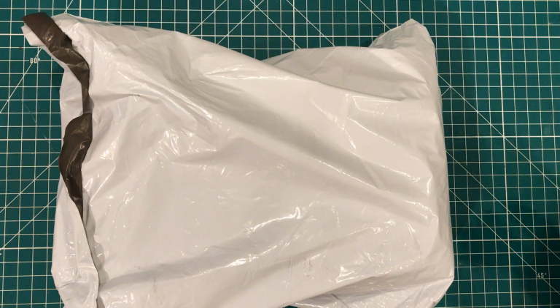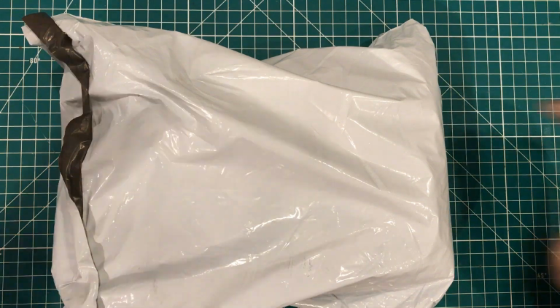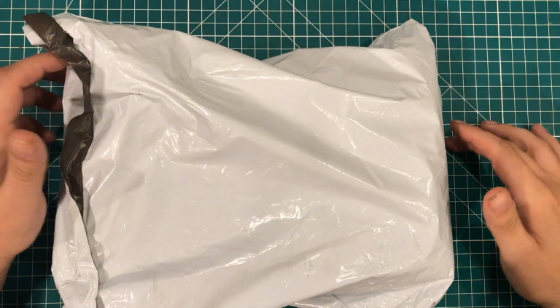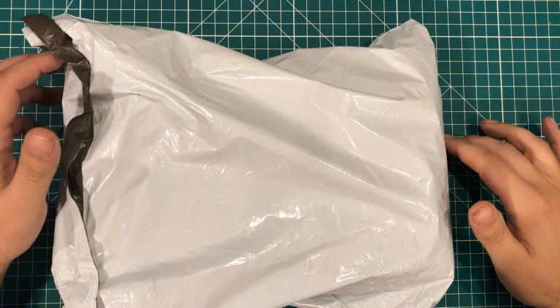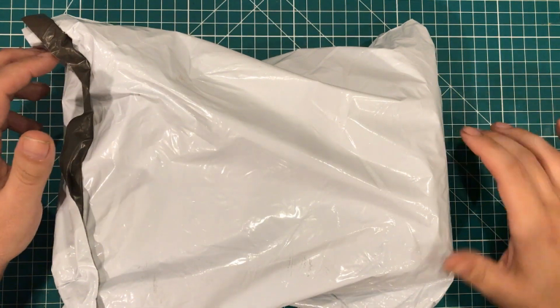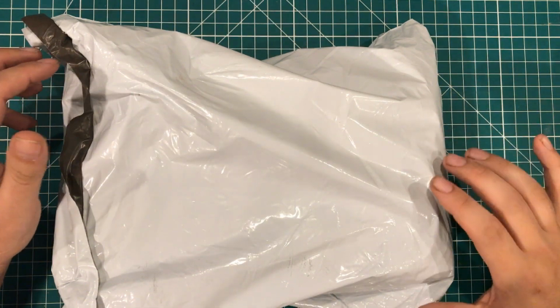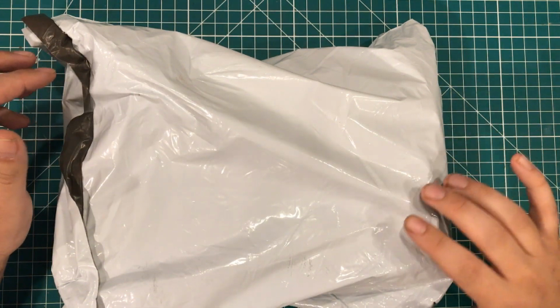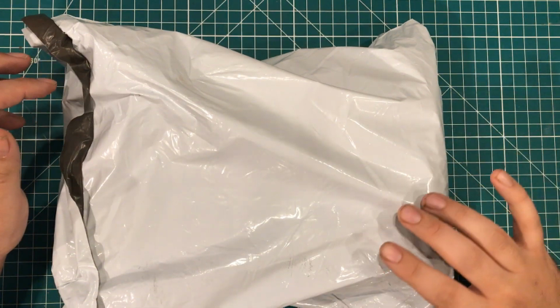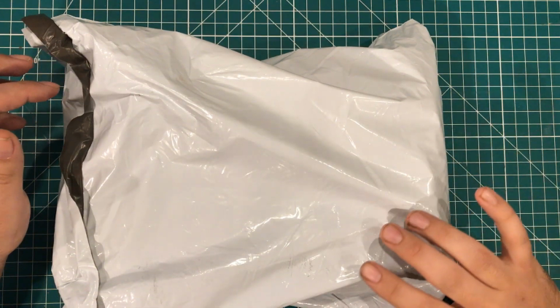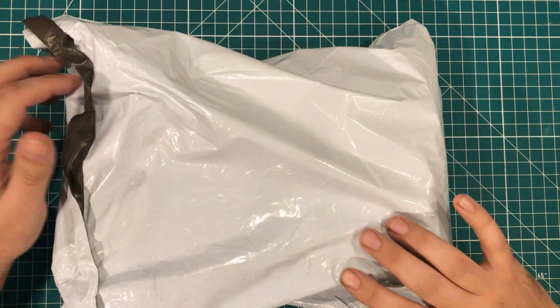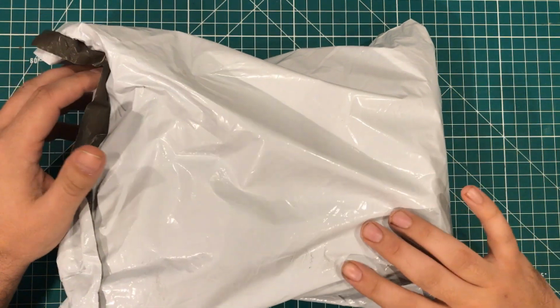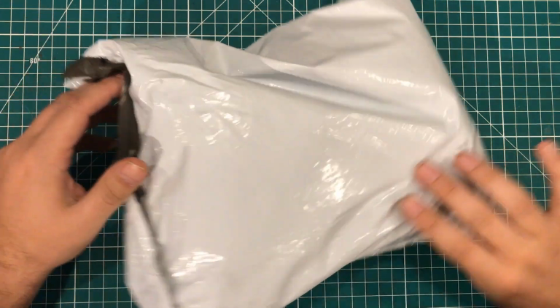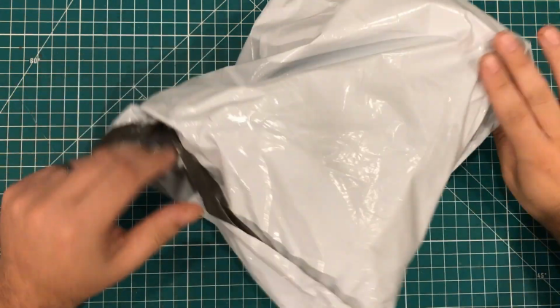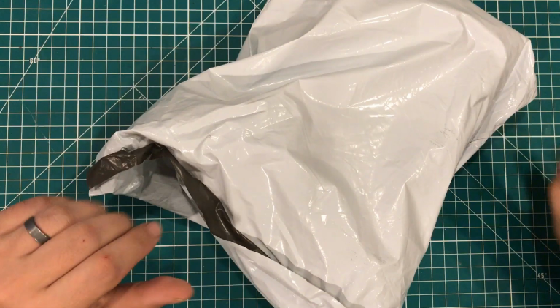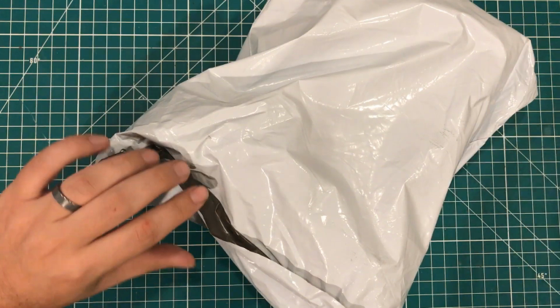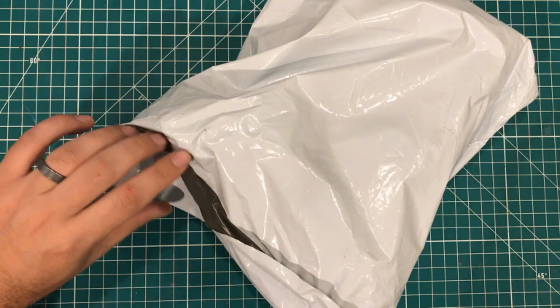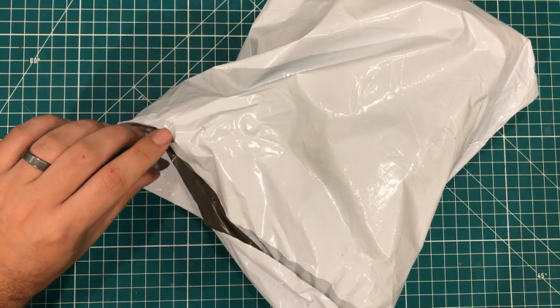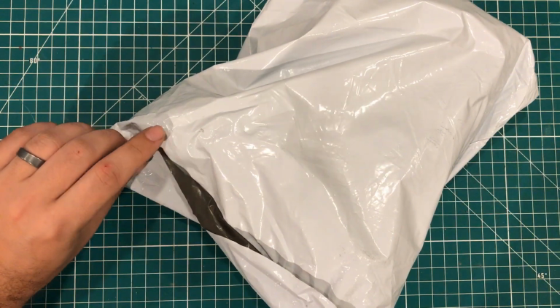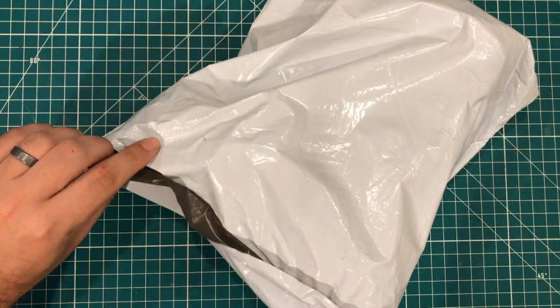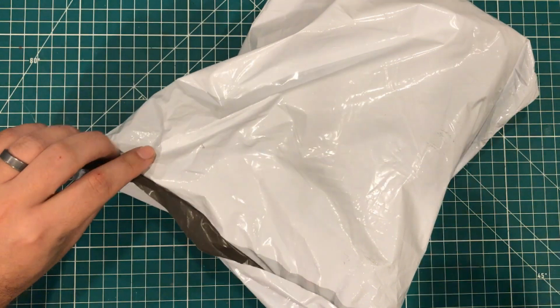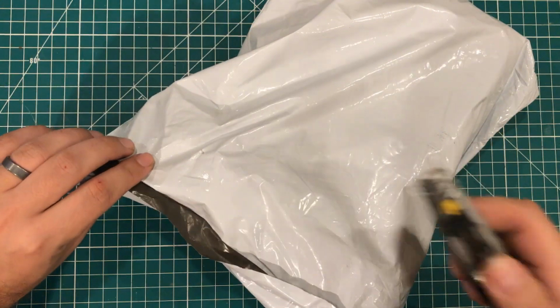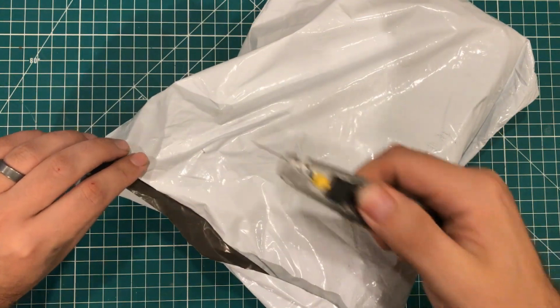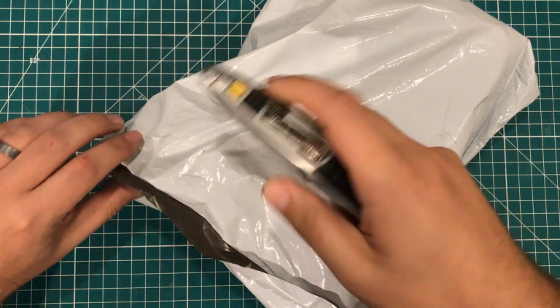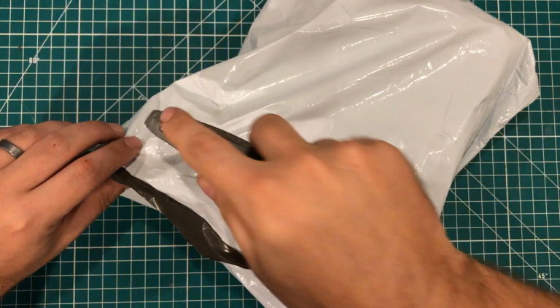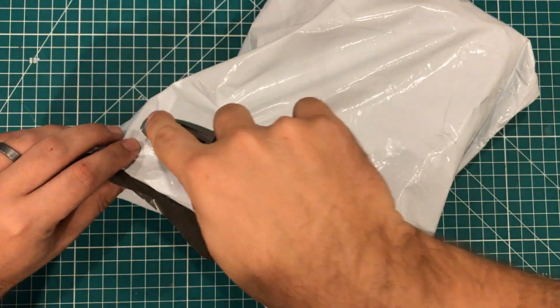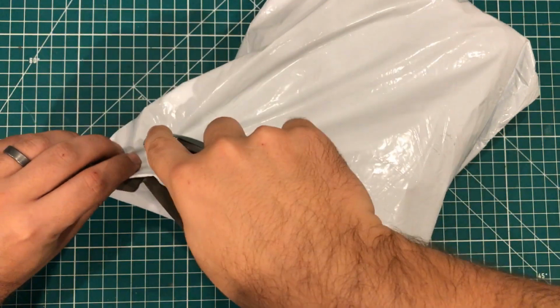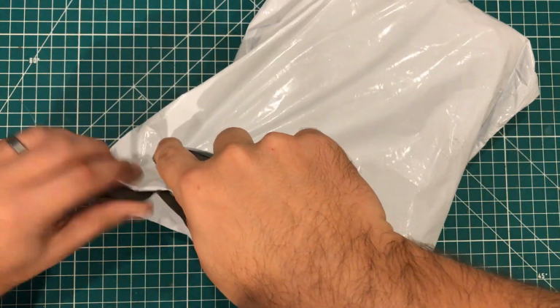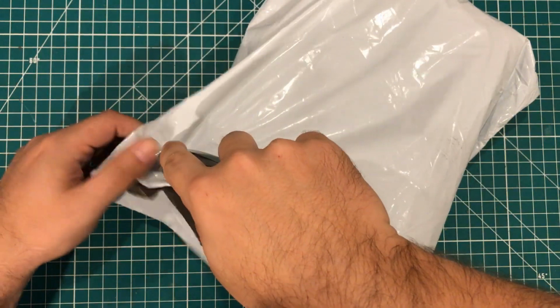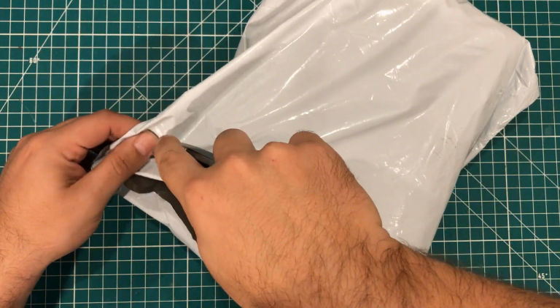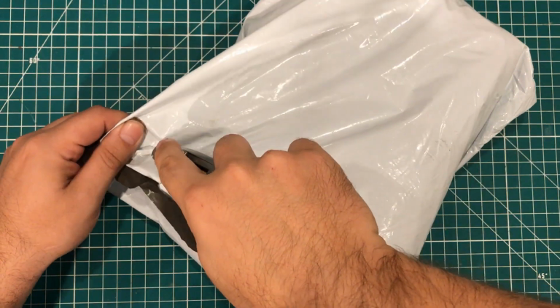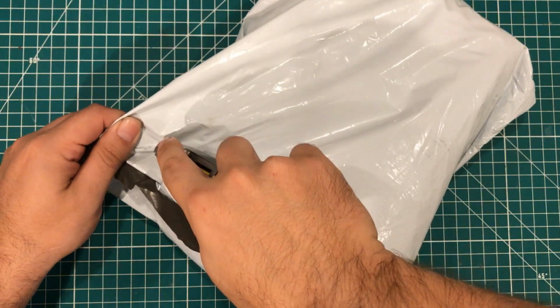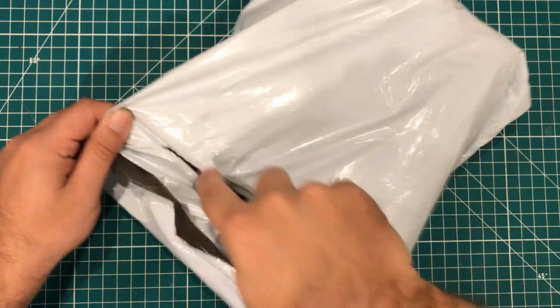Hey everybody! I hope you're having a fantastic day. It is kit of the year season and I think this is a starter kit. So let's open it up.